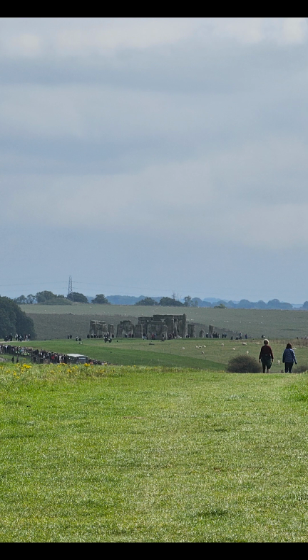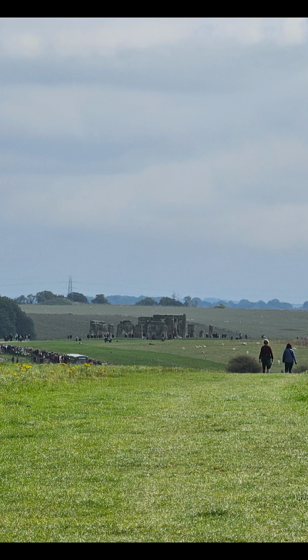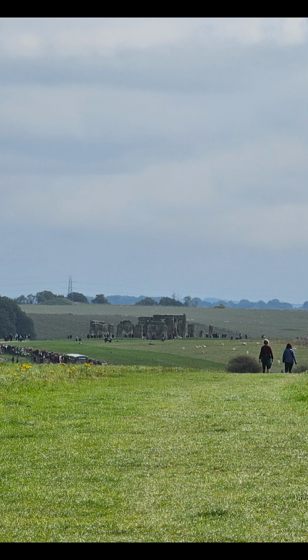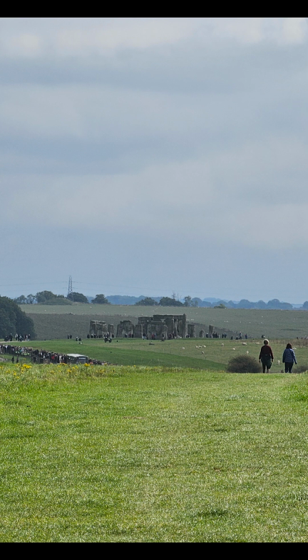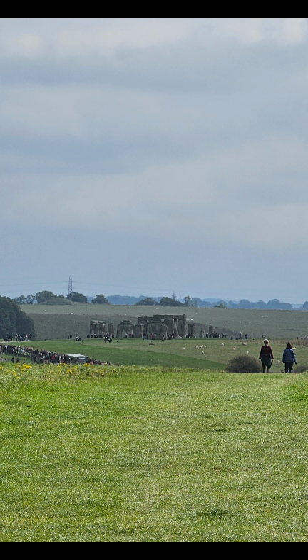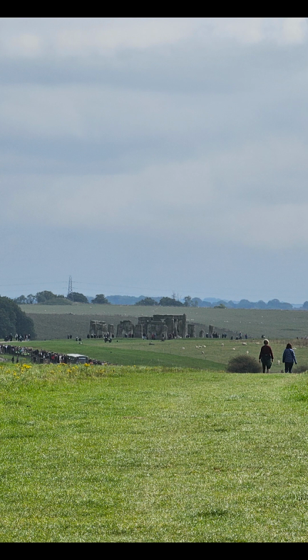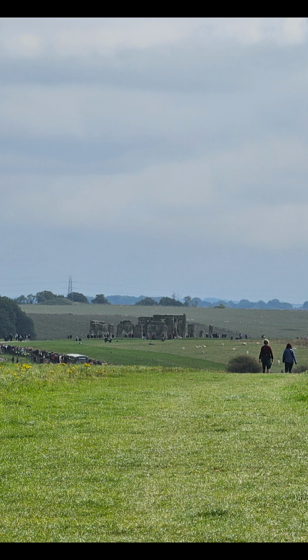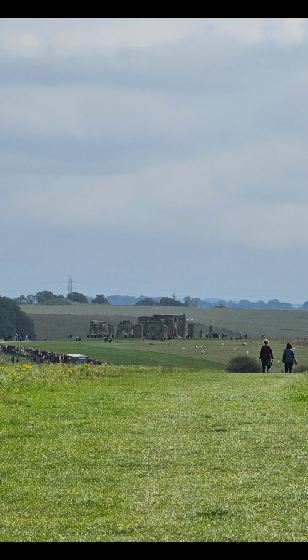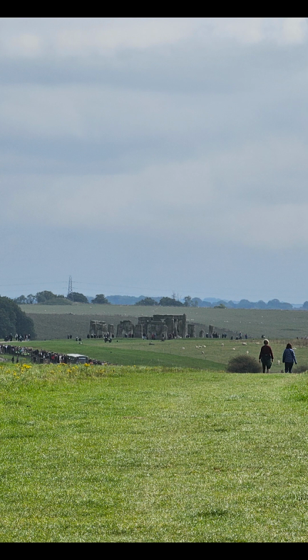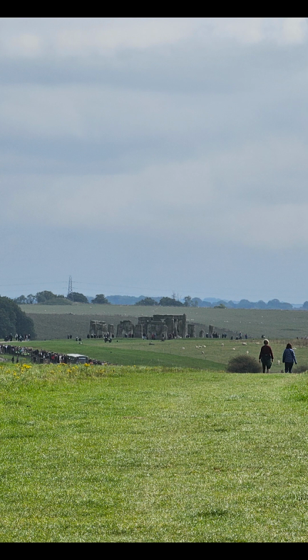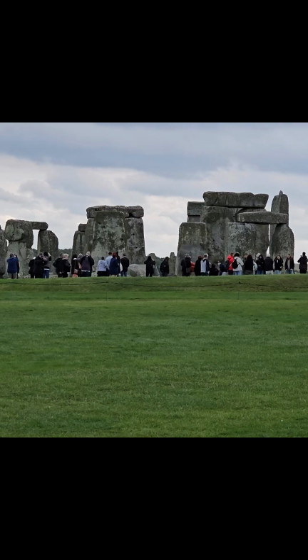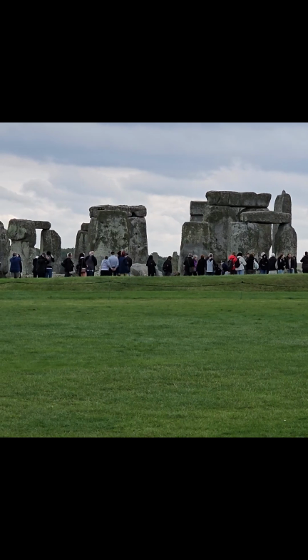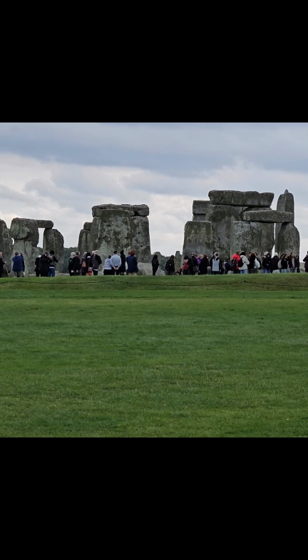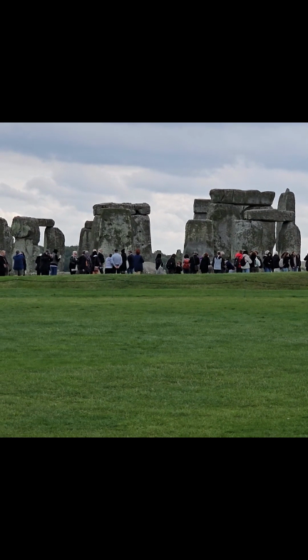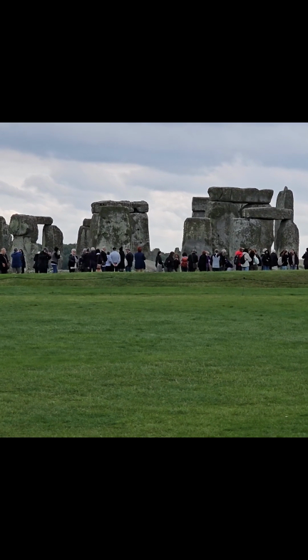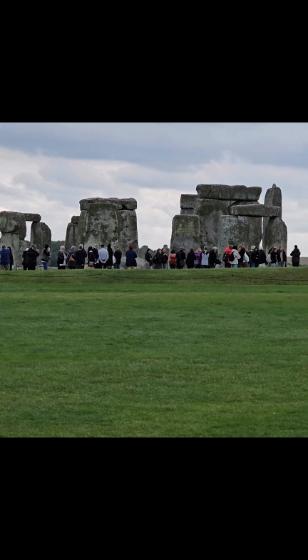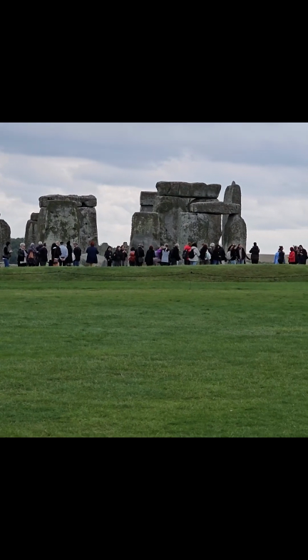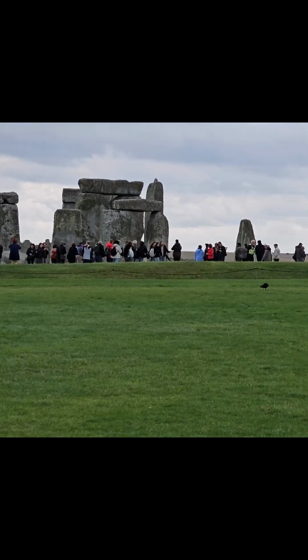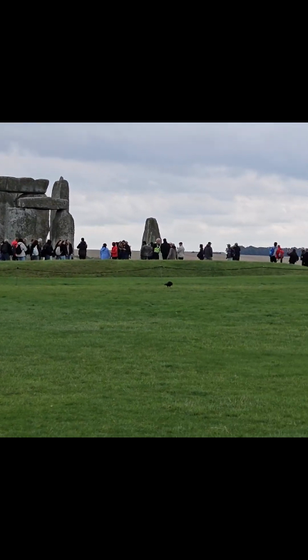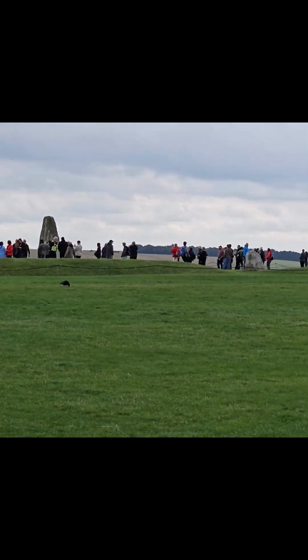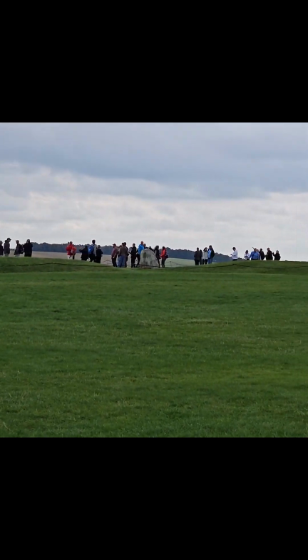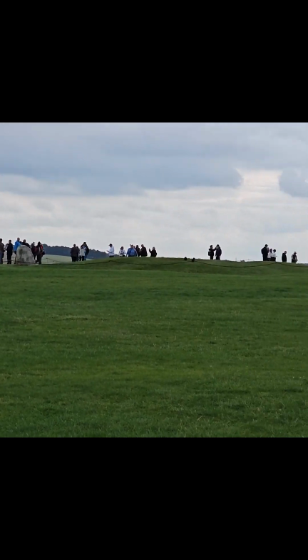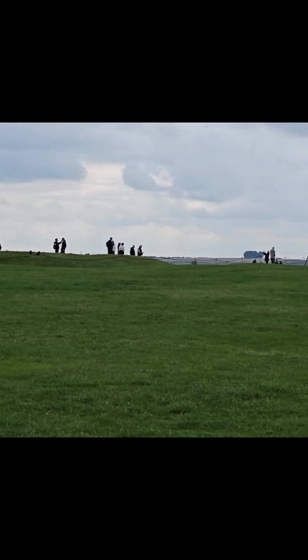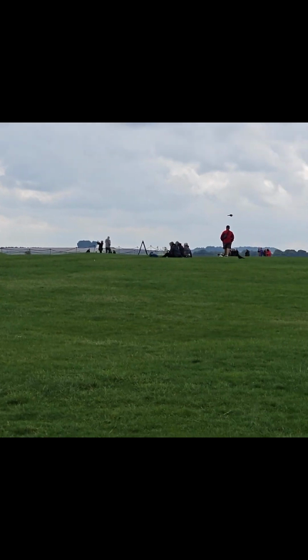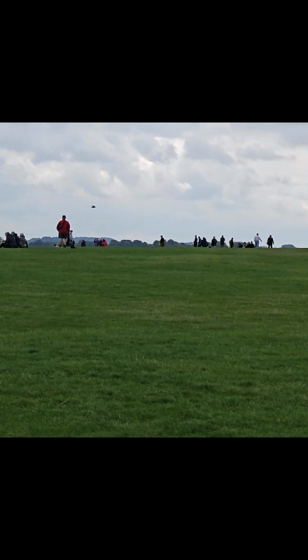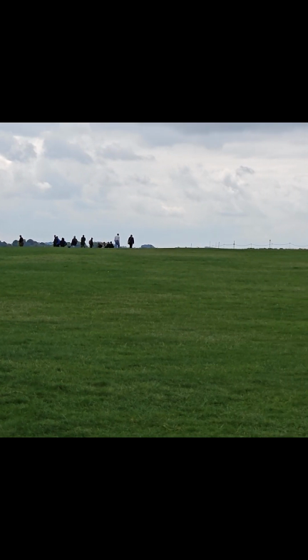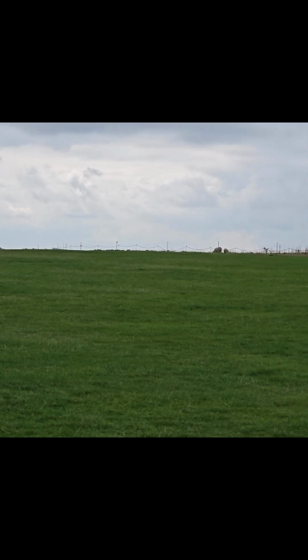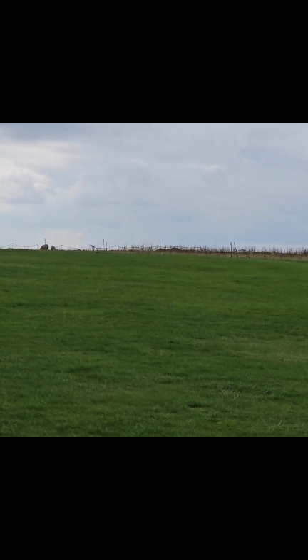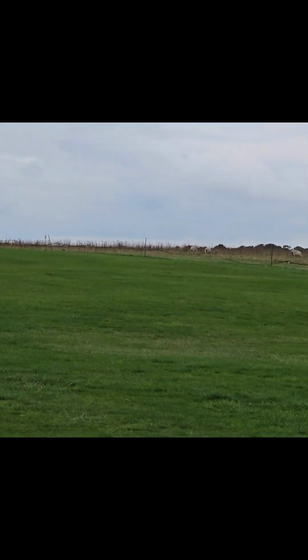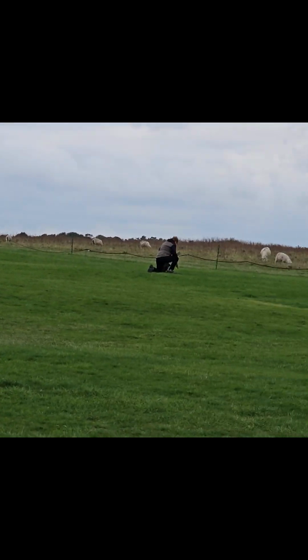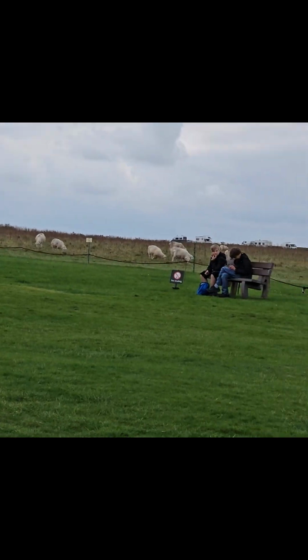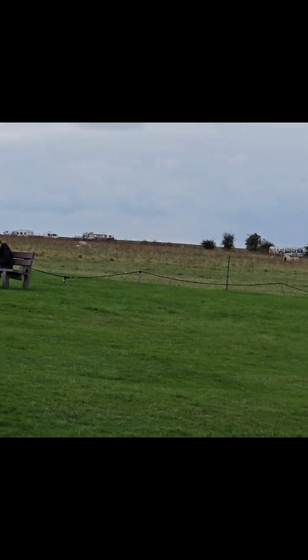Finally, I was able to see Stonehenge in the distance, and I was a happy girl. Almost everyone has seen Stonehenge, so I'll limit myself to just this one short little 360 degree video of it.